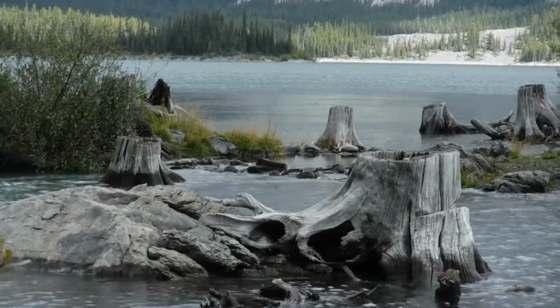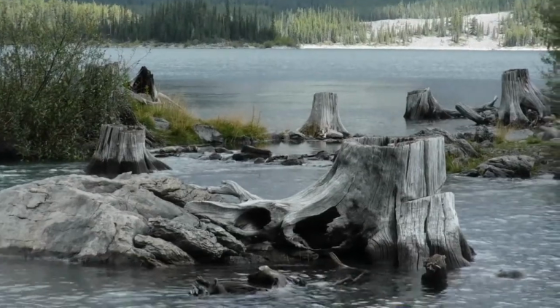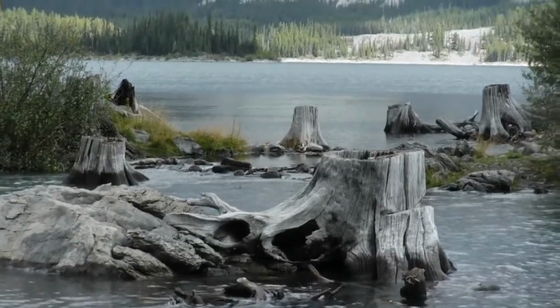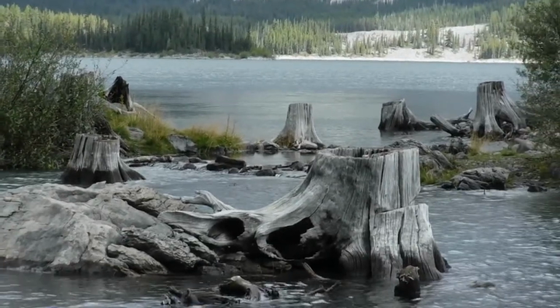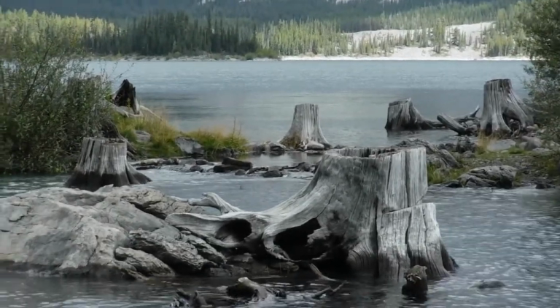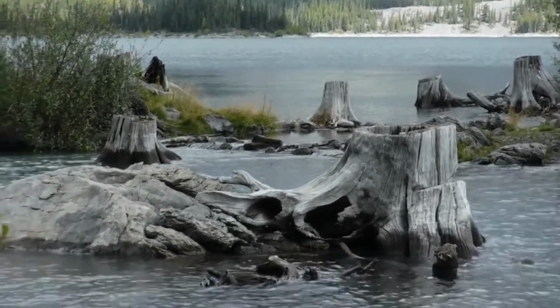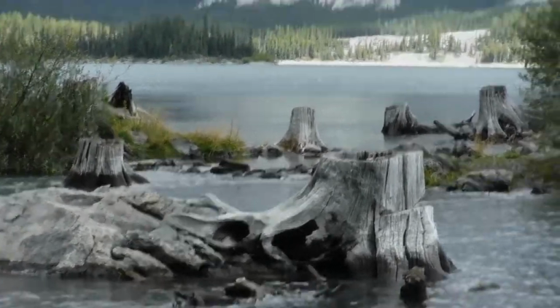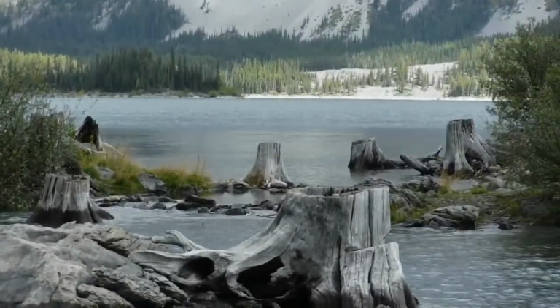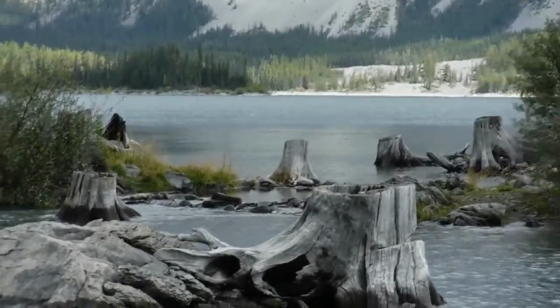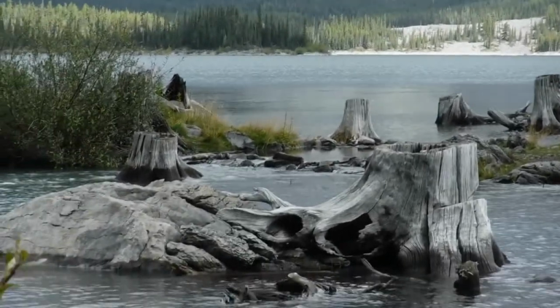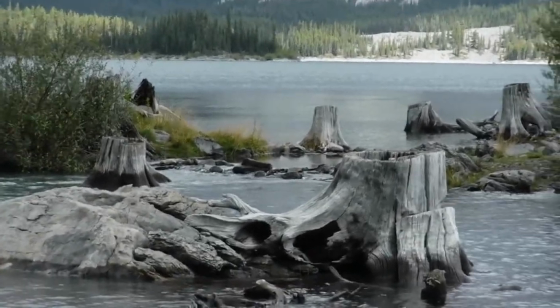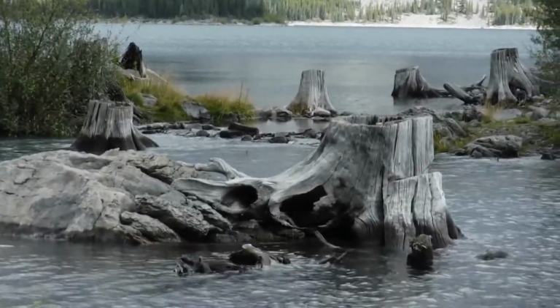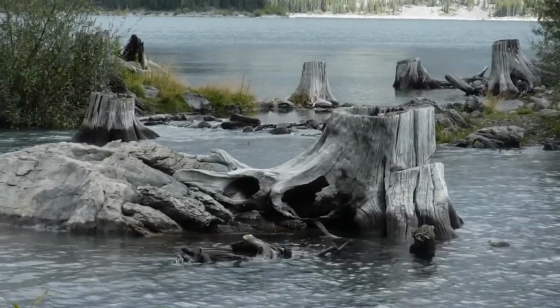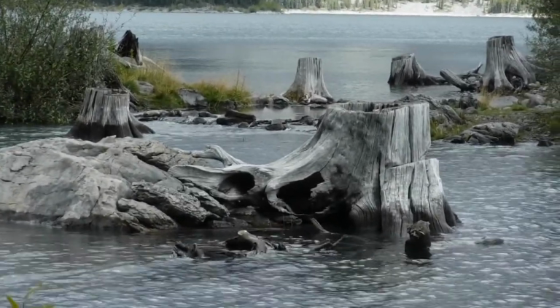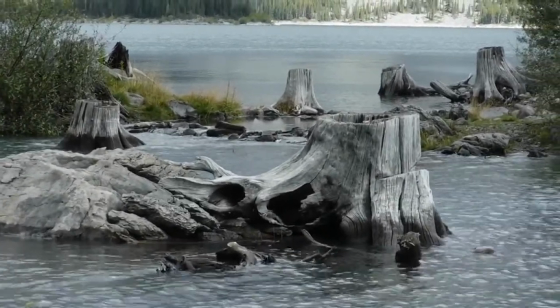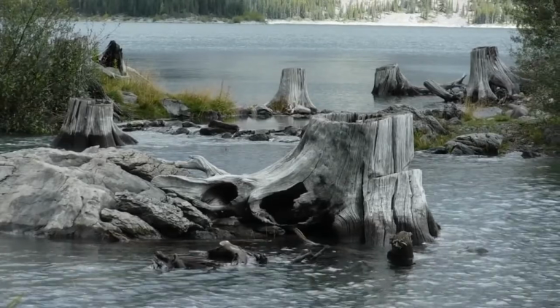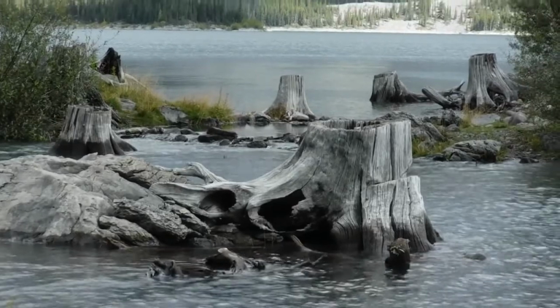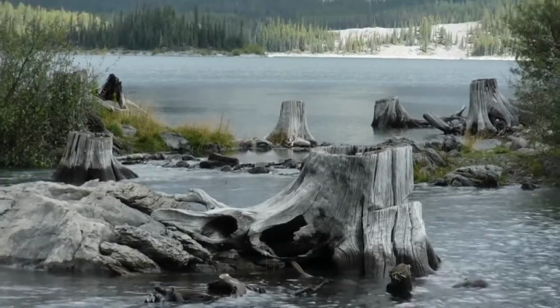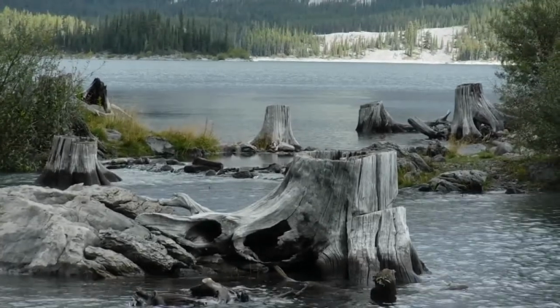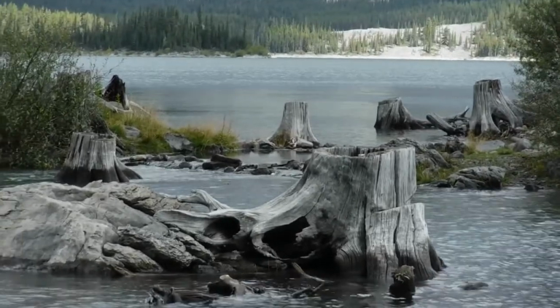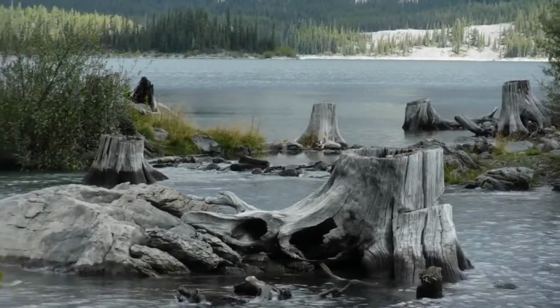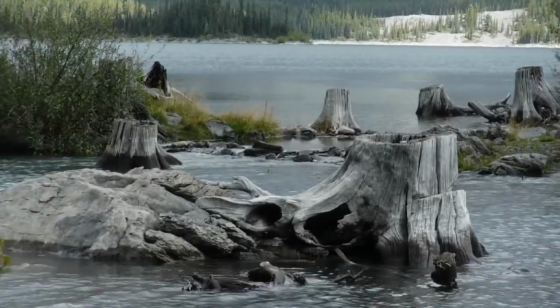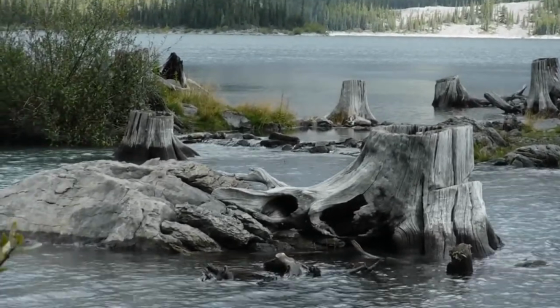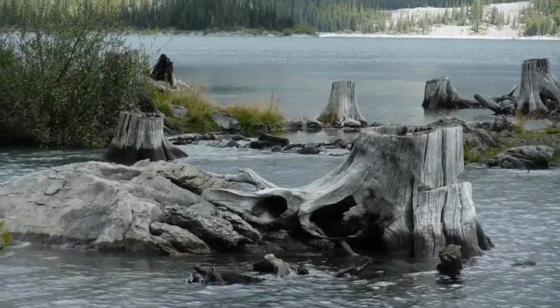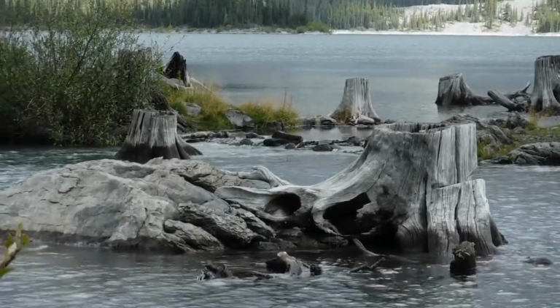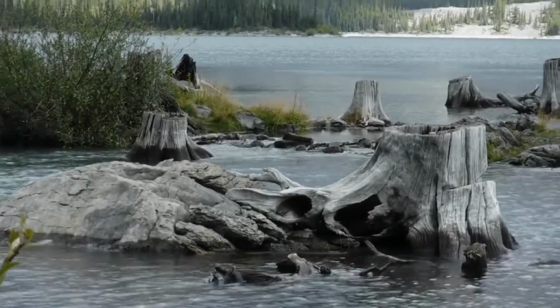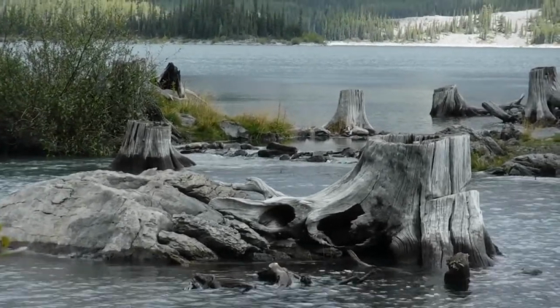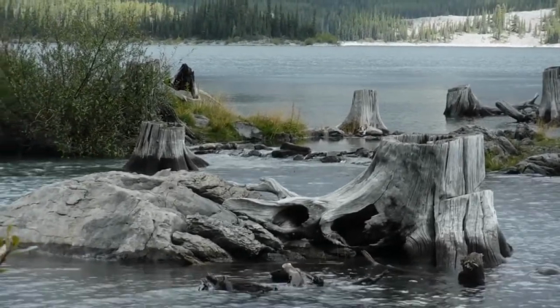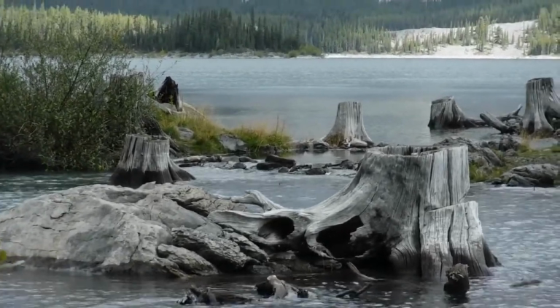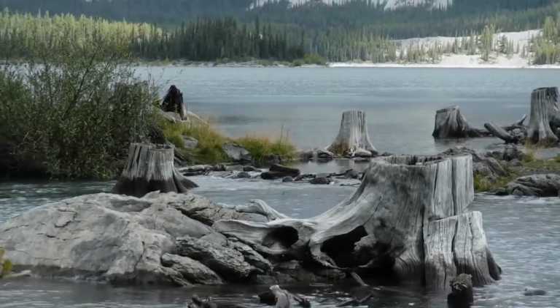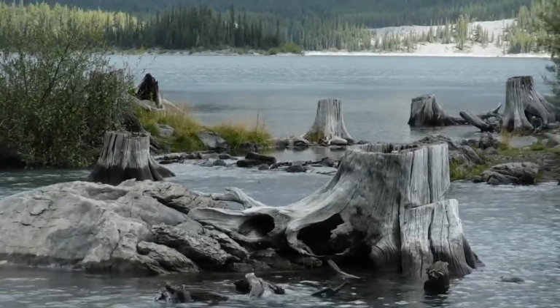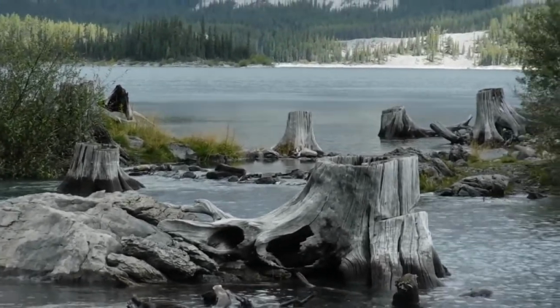I'm going to try another better video here. It's very hard to see — I wish I had my other camera with me now. But between those two stumps, you see the water flowing out of there?